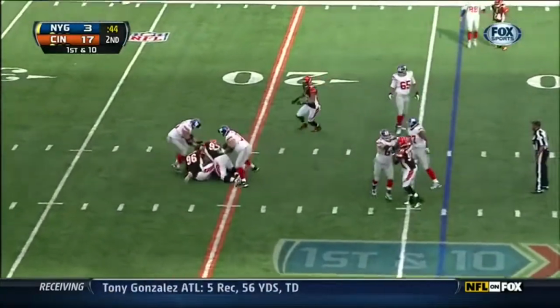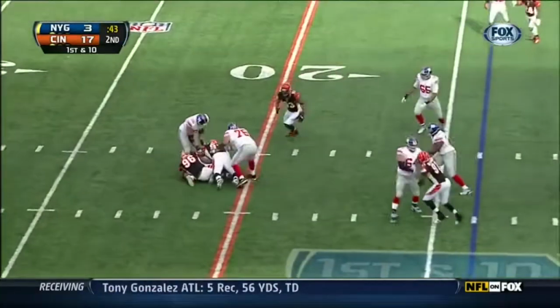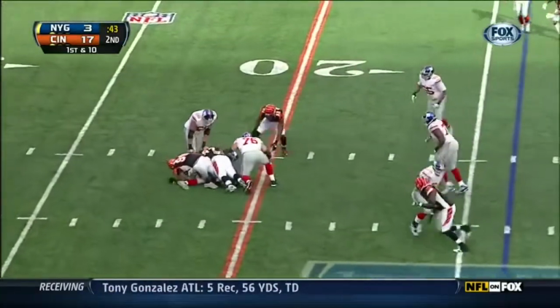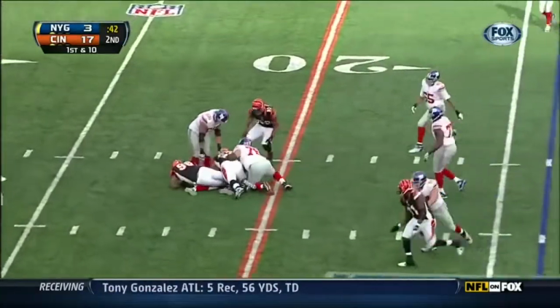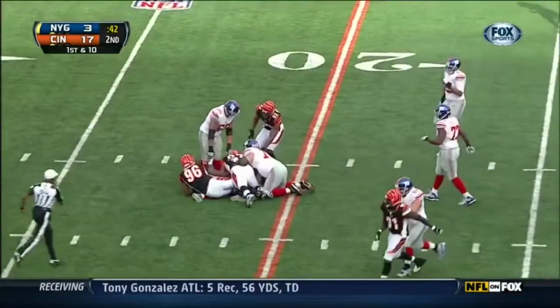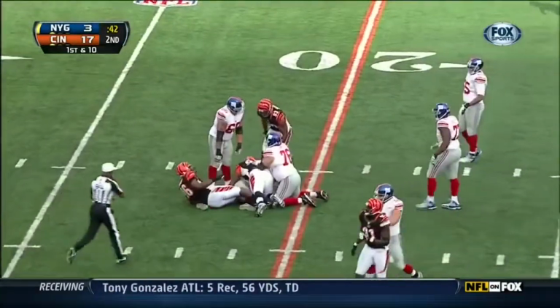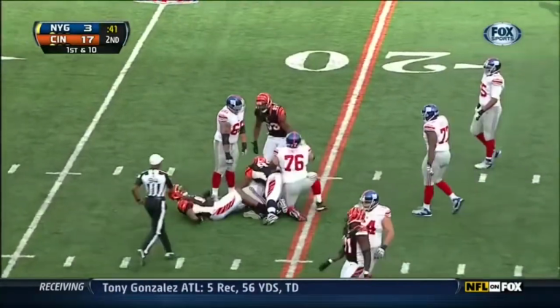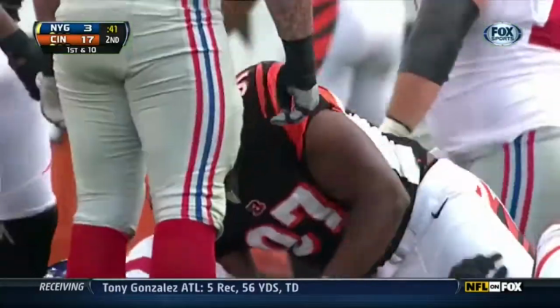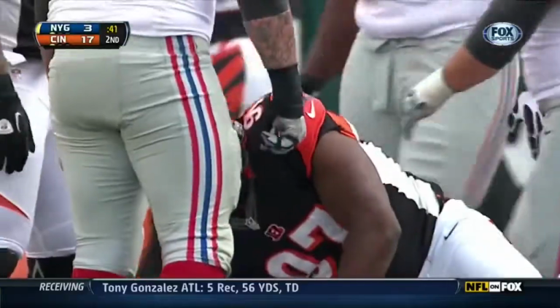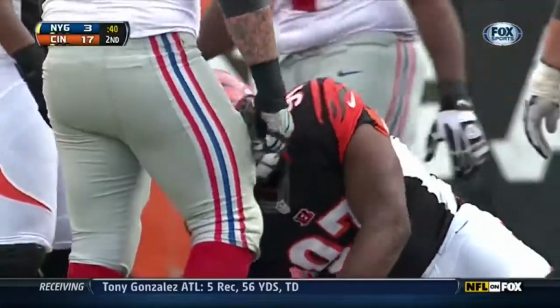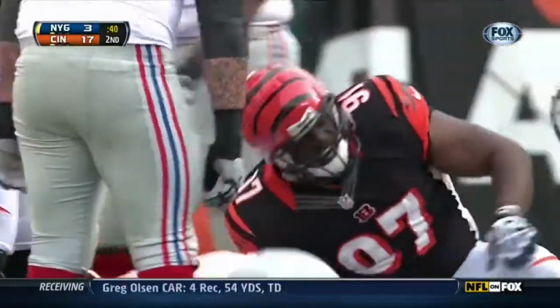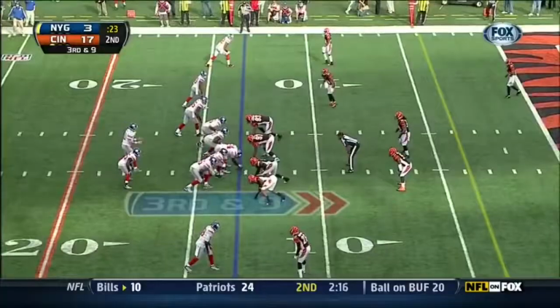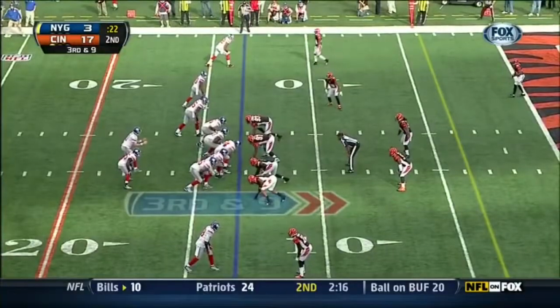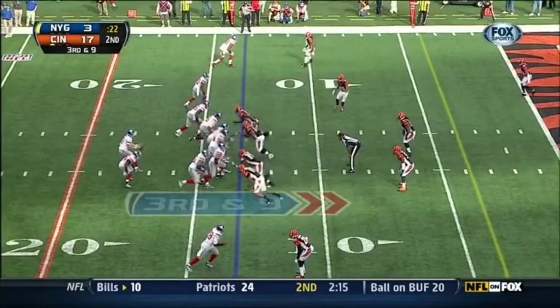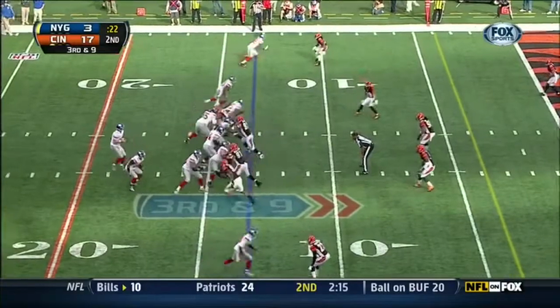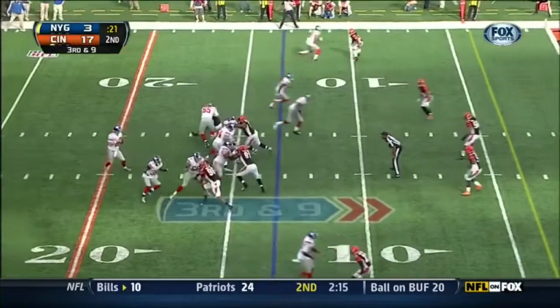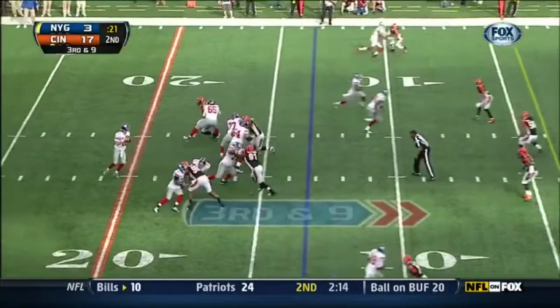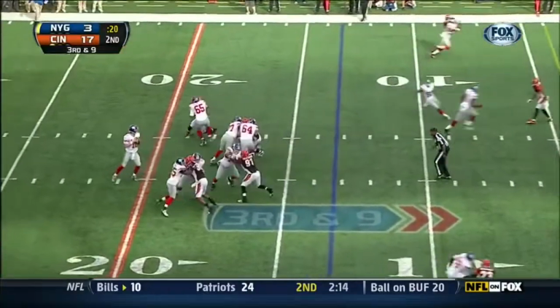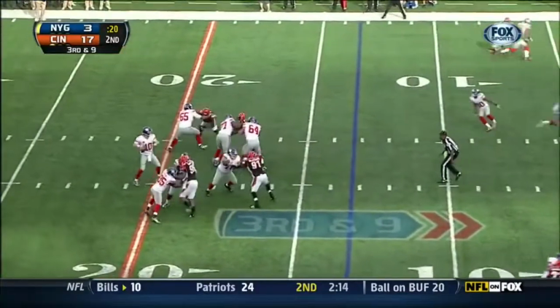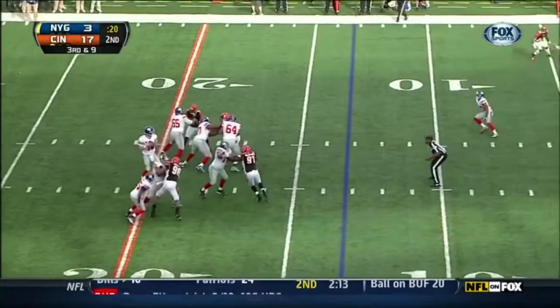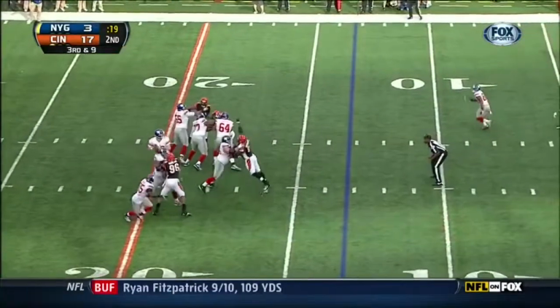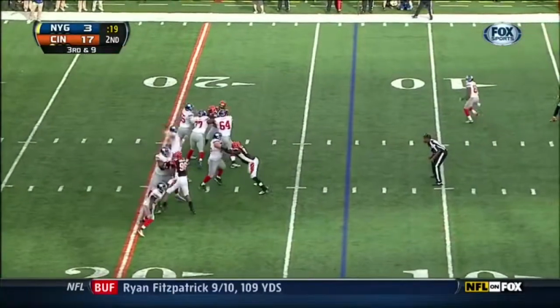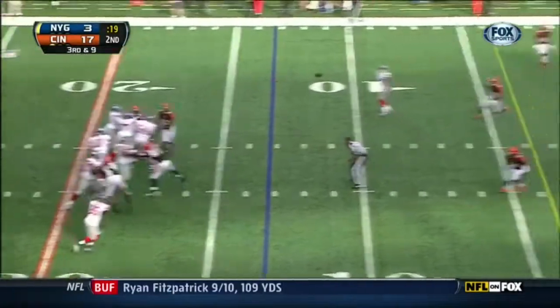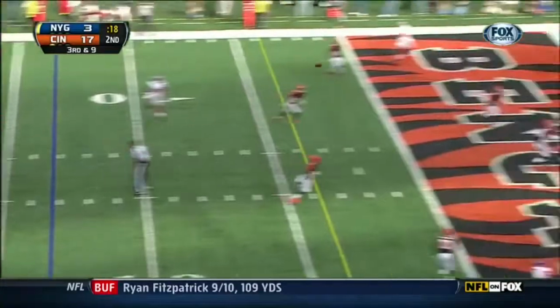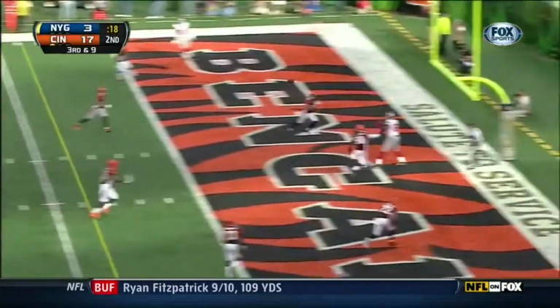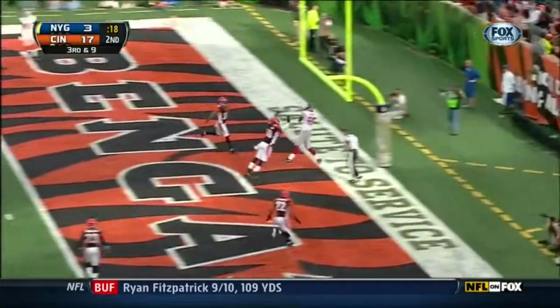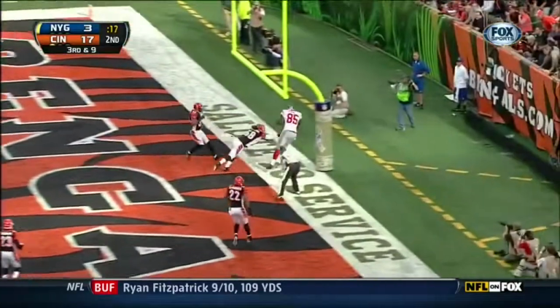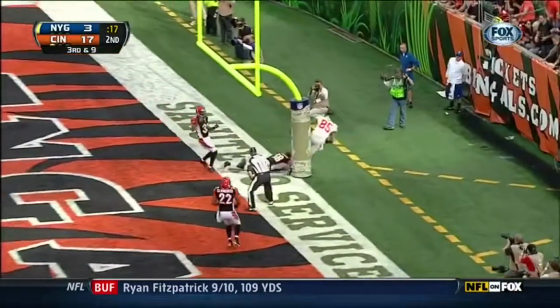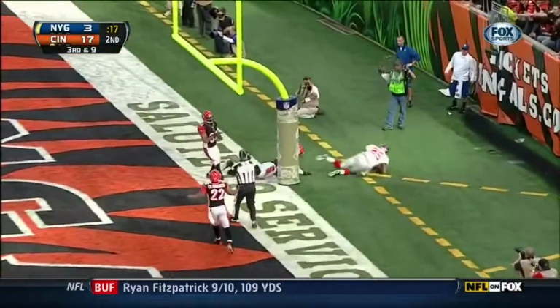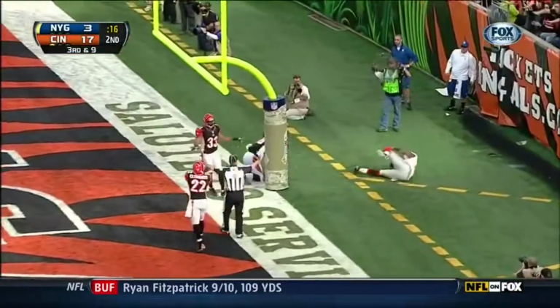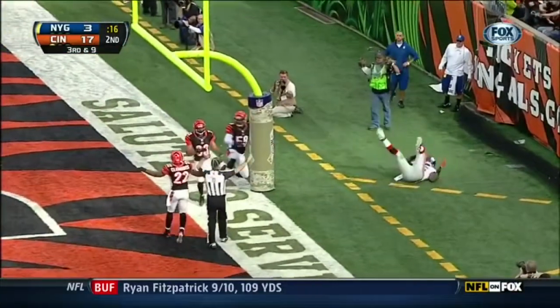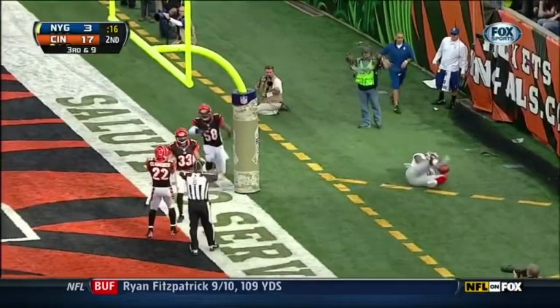Manning sacked by Carlos Dunlap. They can run the field goal team on if this thing's thrown underneath — so he's got the full field to go to. They go for the touchdown.